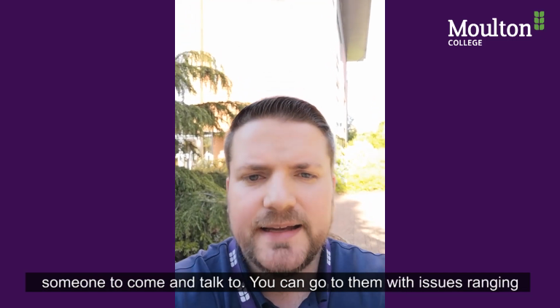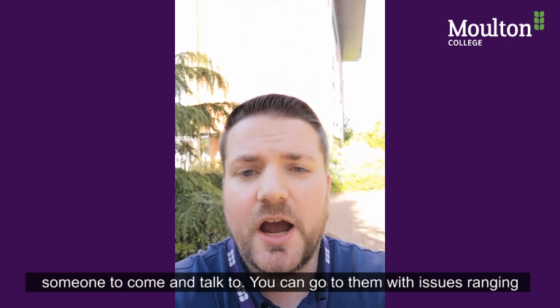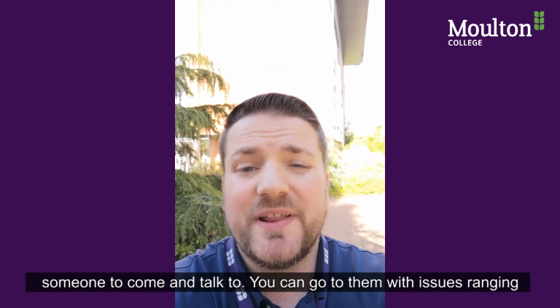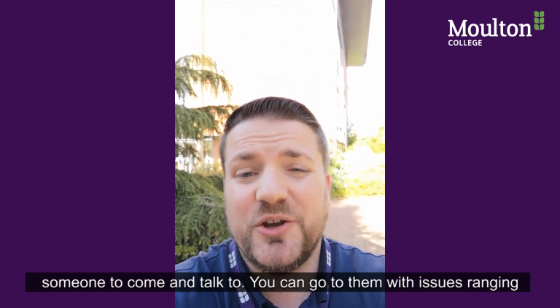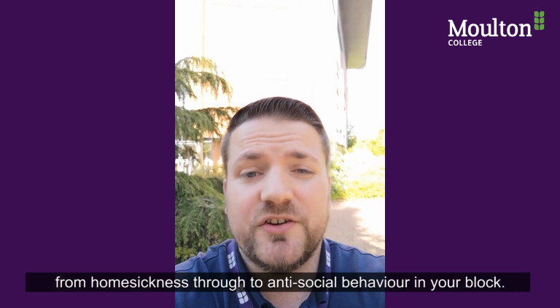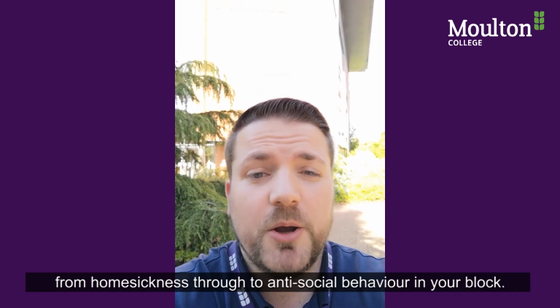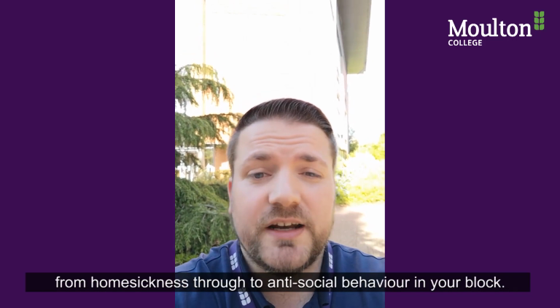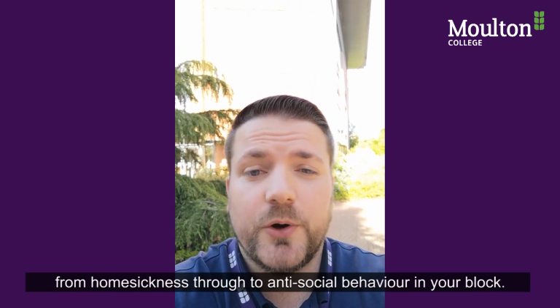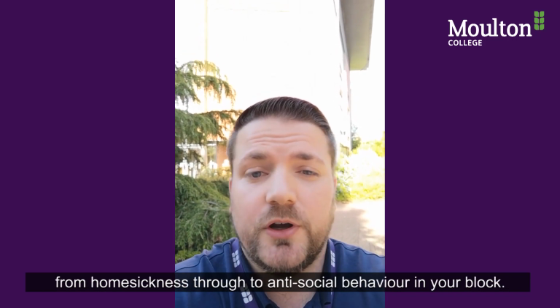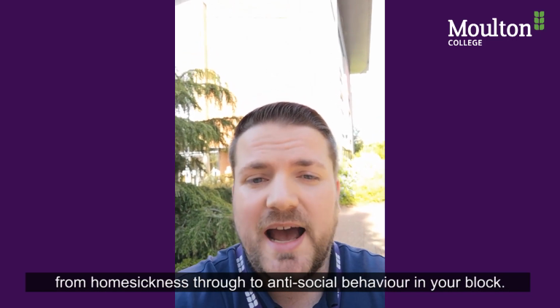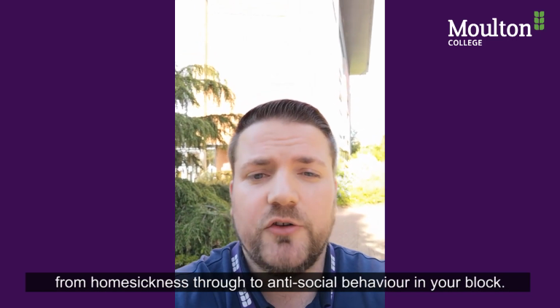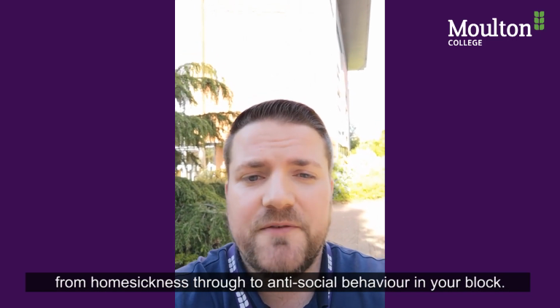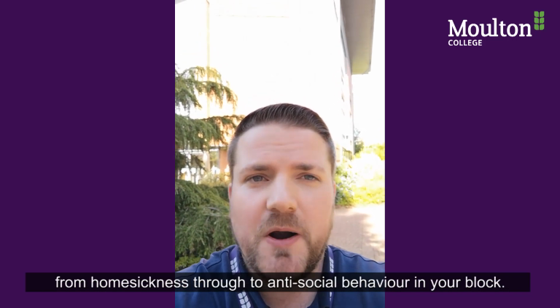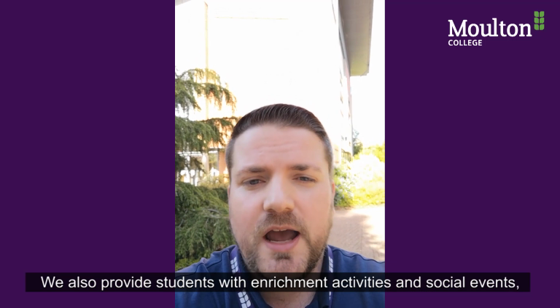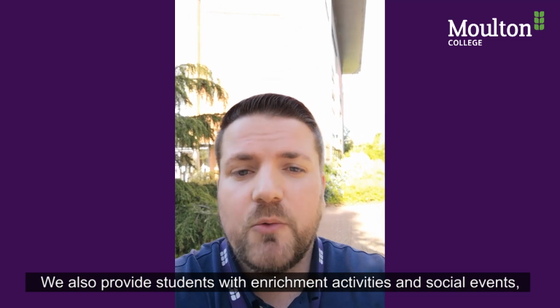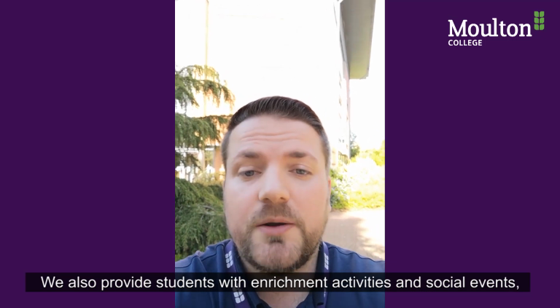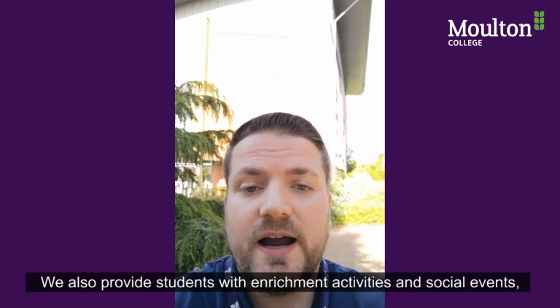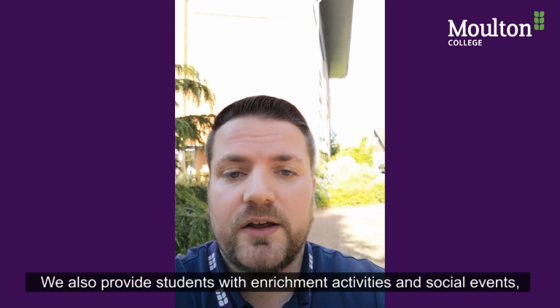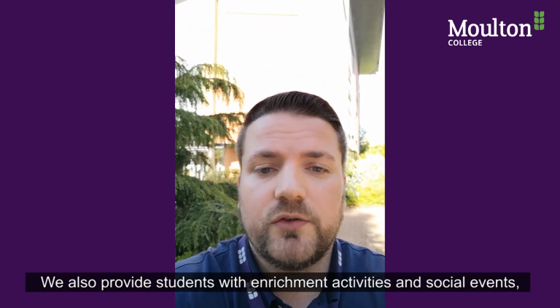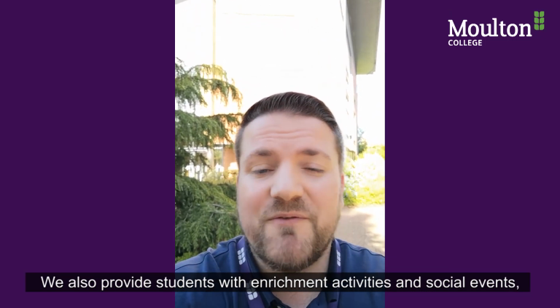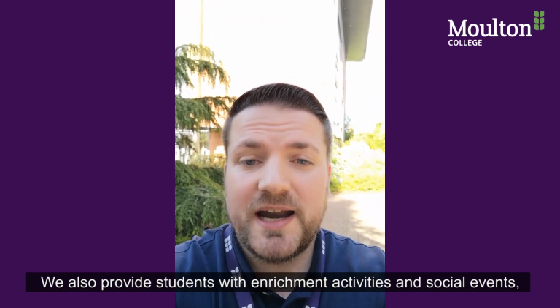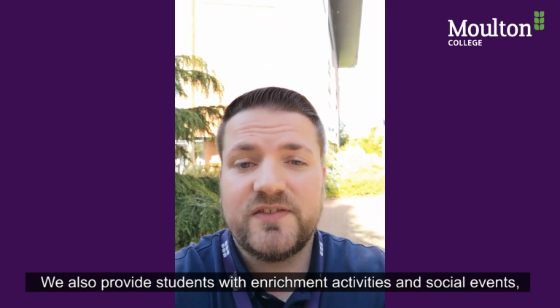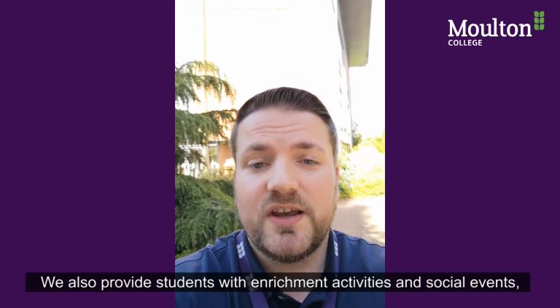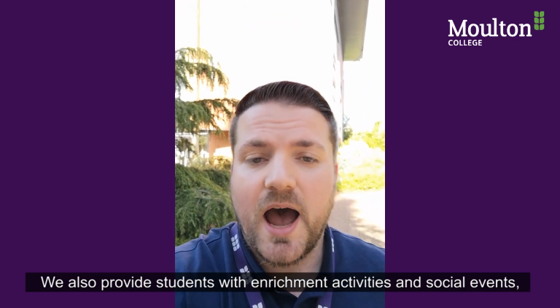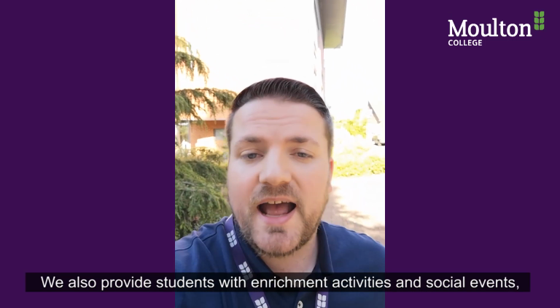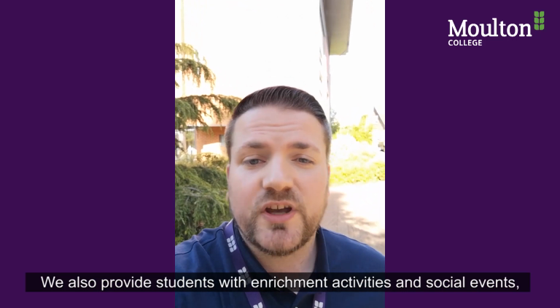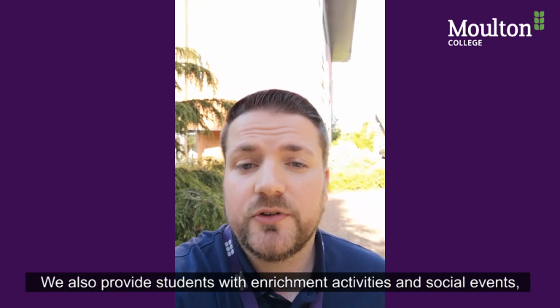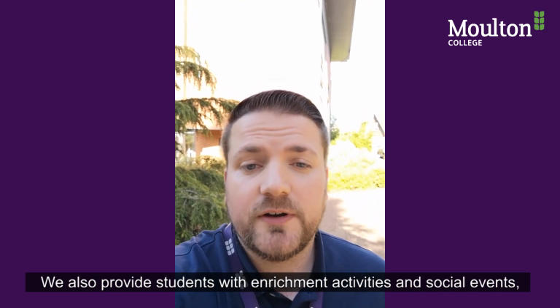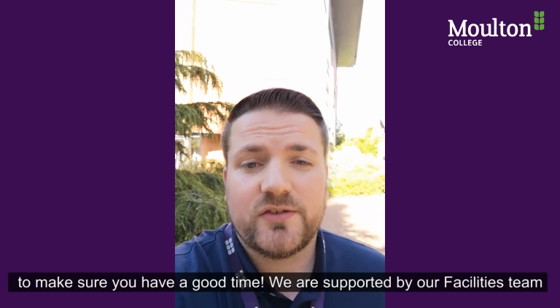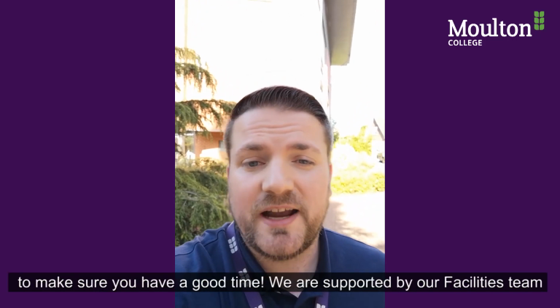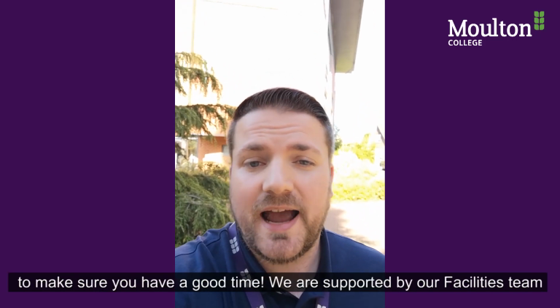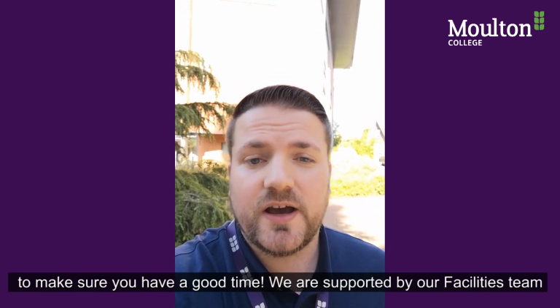You can go to them with issues ranging from homesickness through to antisocial behaviour. We also provide students with enrichment activities and social events to make sure that you have a good time.